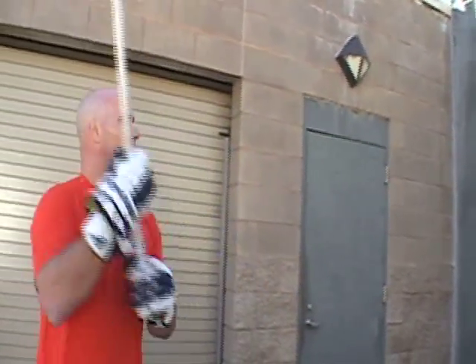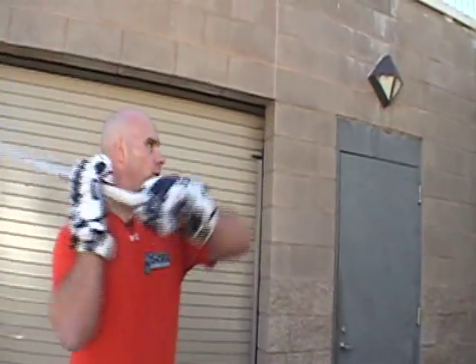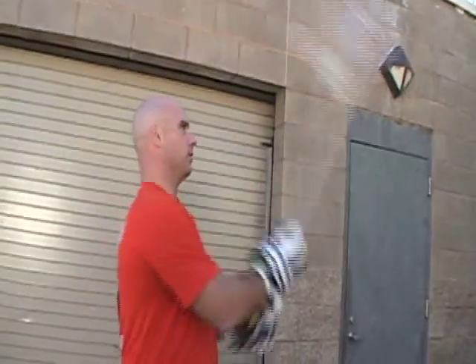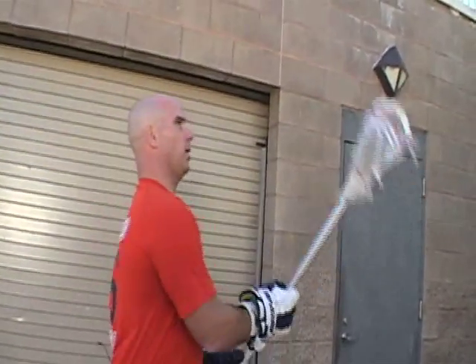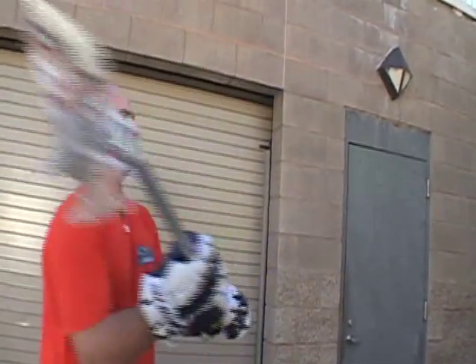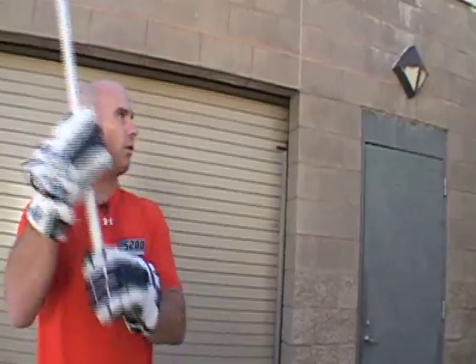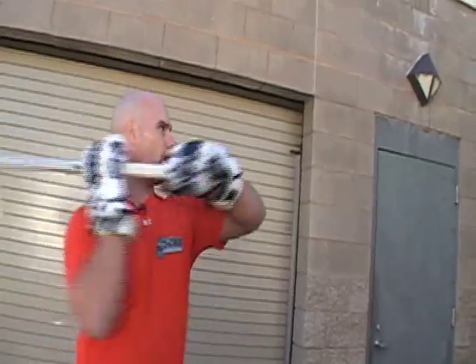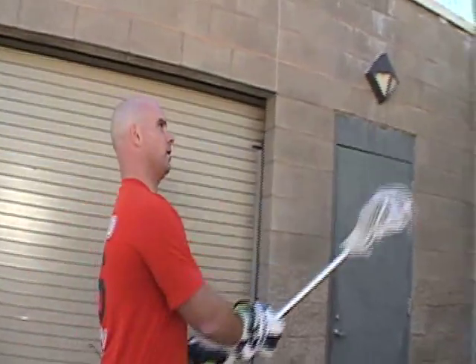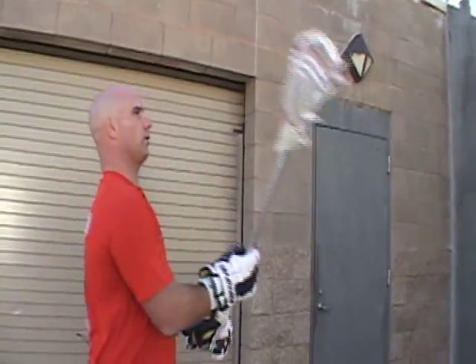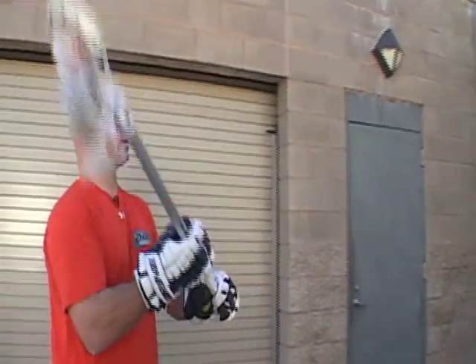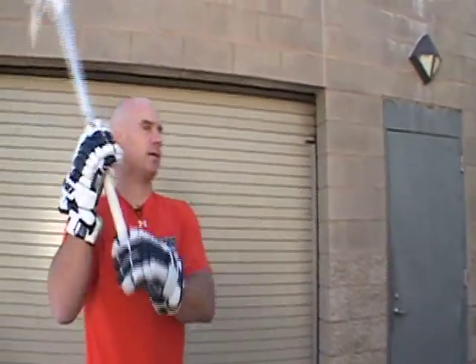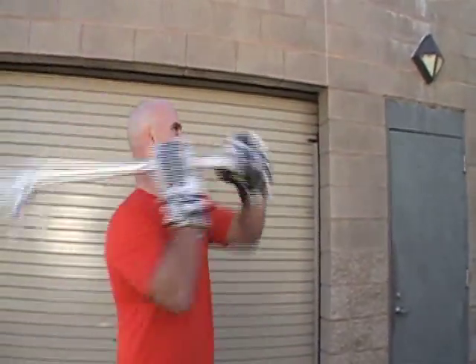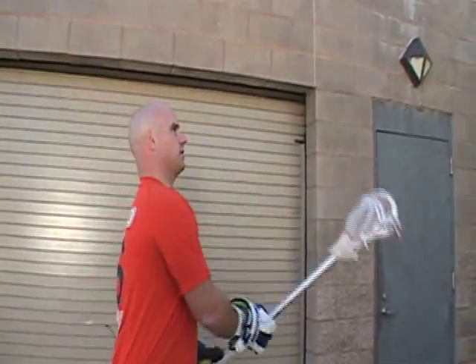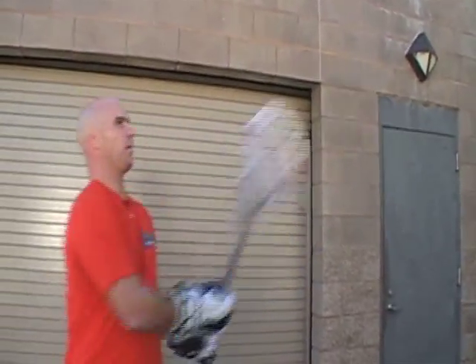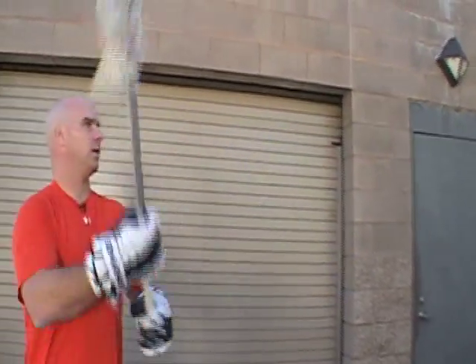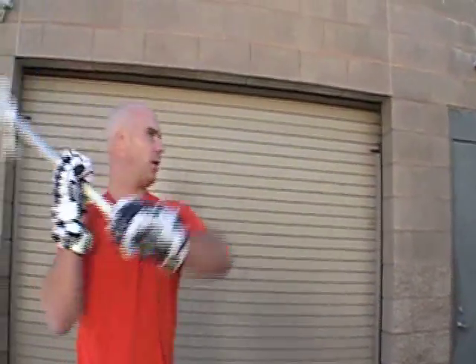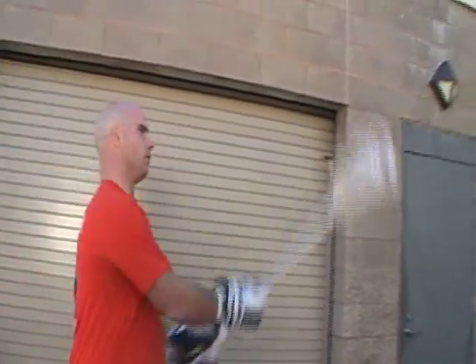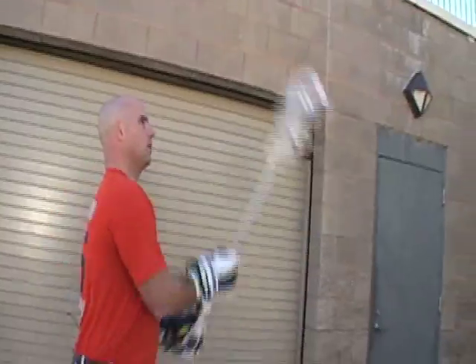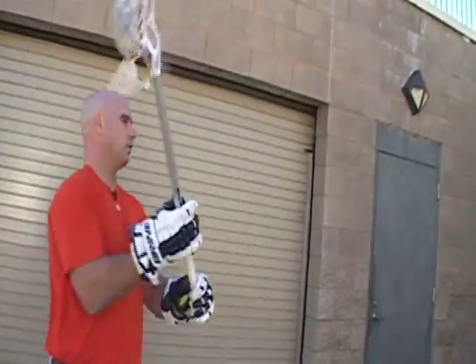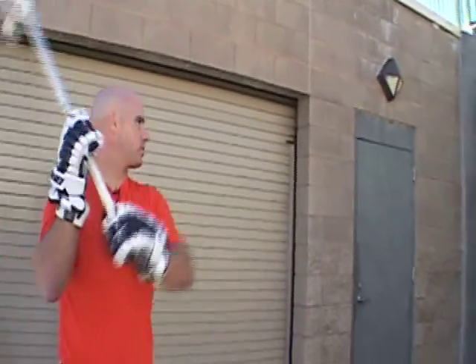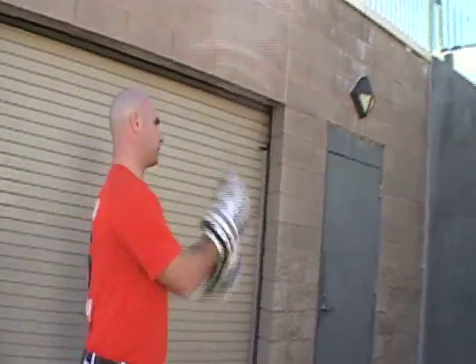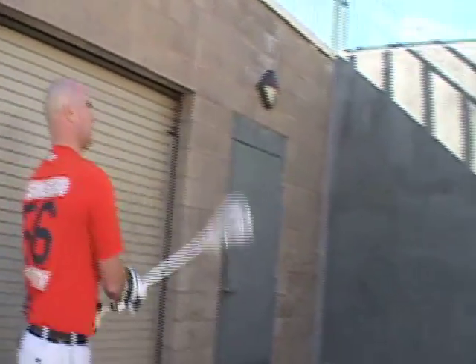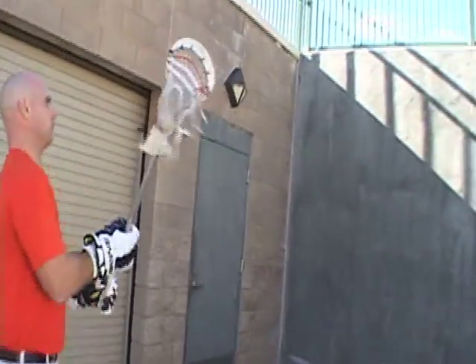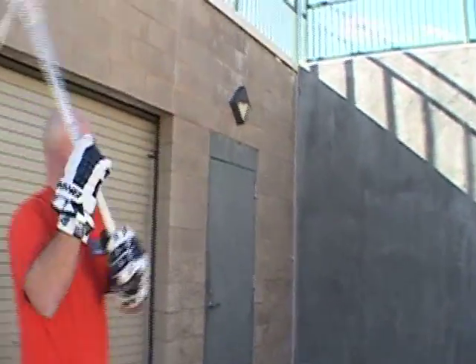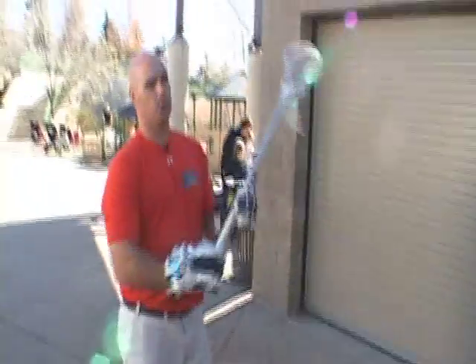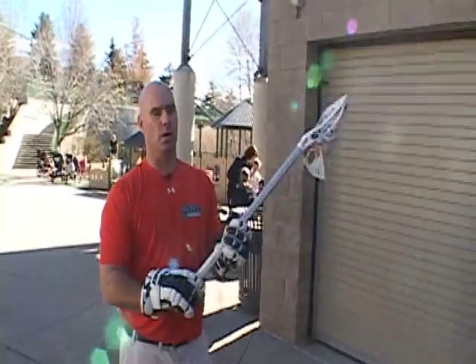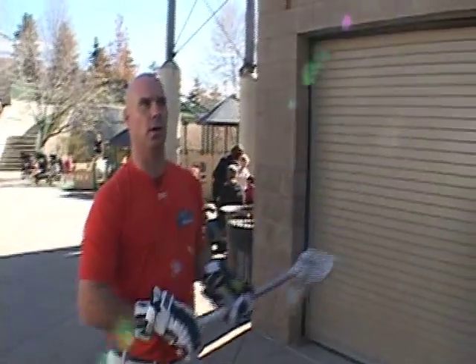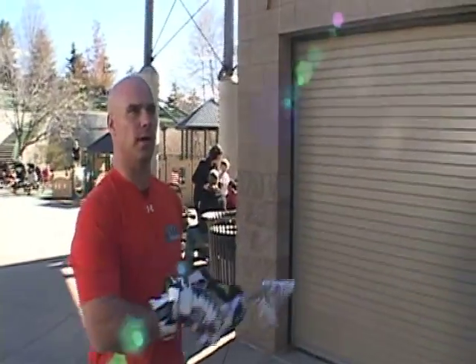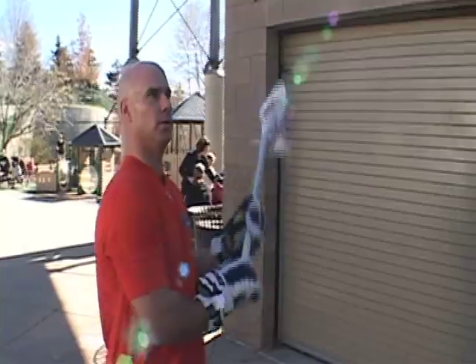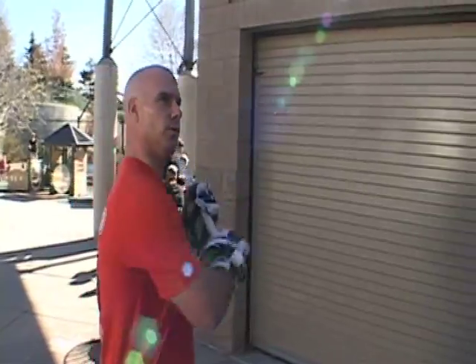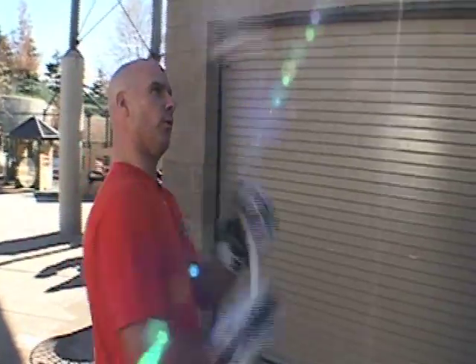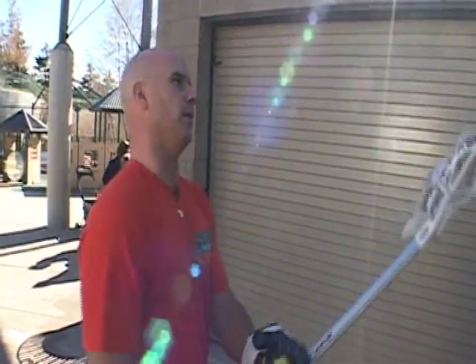I can tell when a player is getting better by the lower down on the wall they're aiming, and the further back they stand. If I can stand all the way back here and throw it eye level, I know that the player's got good stick skills. Once you guys do a hundred on your right hand, shoot for a hundred on your left hand.